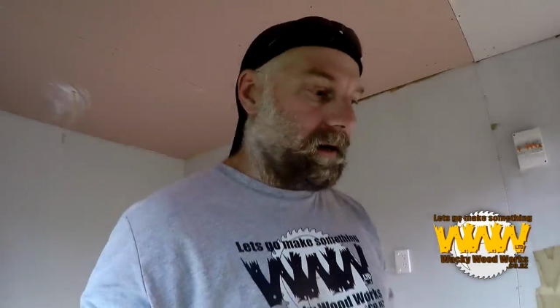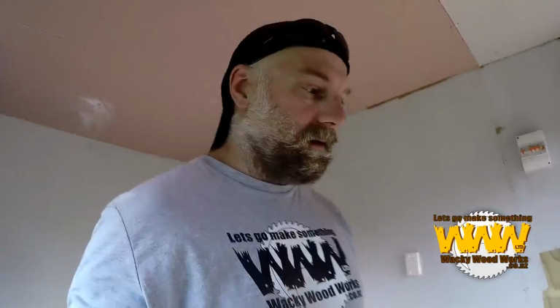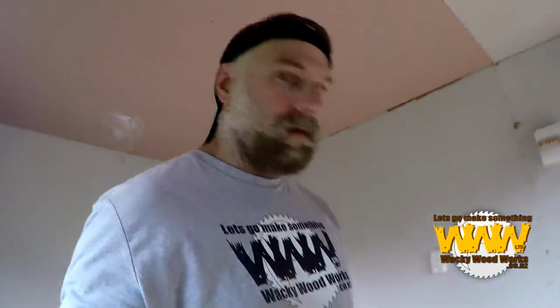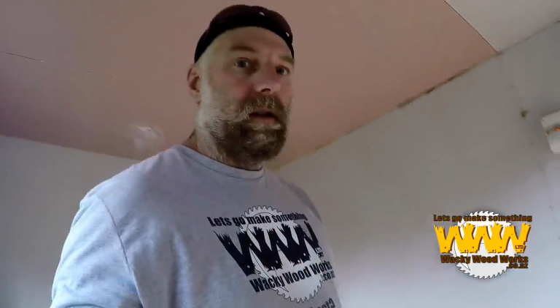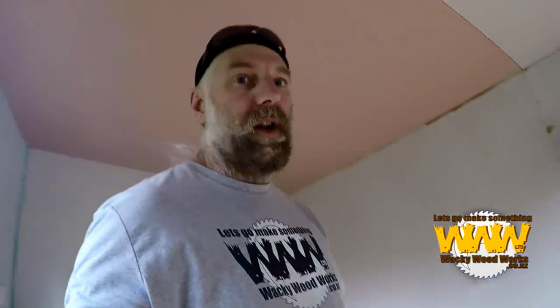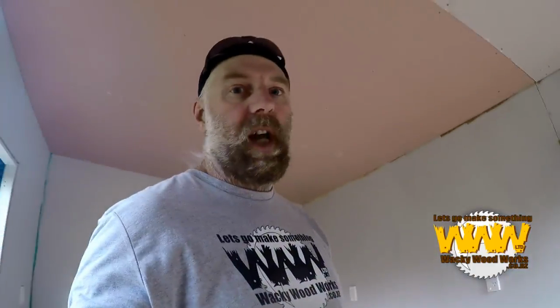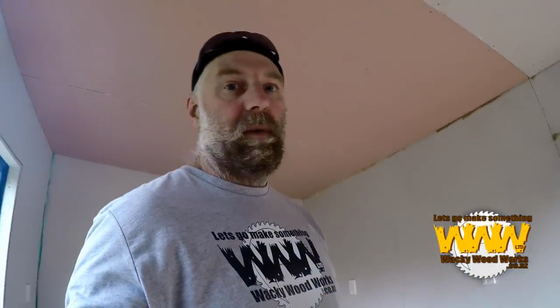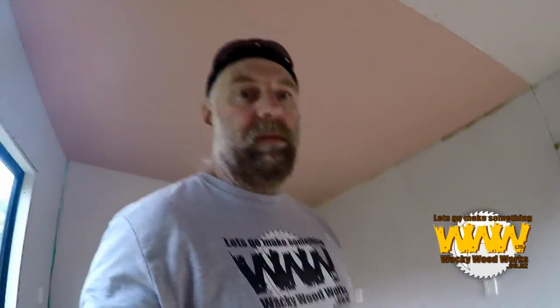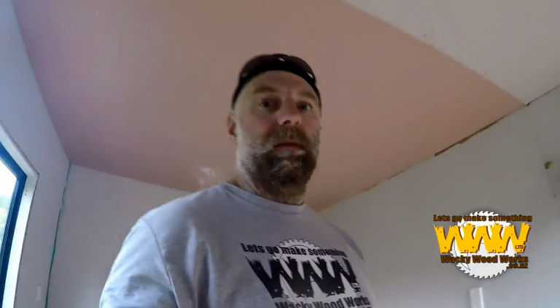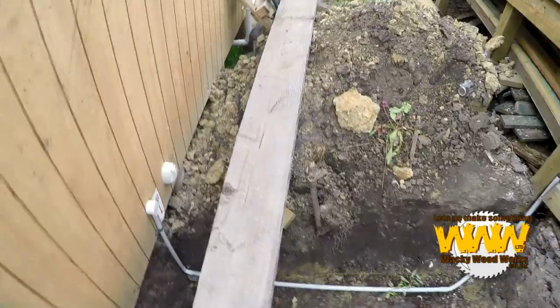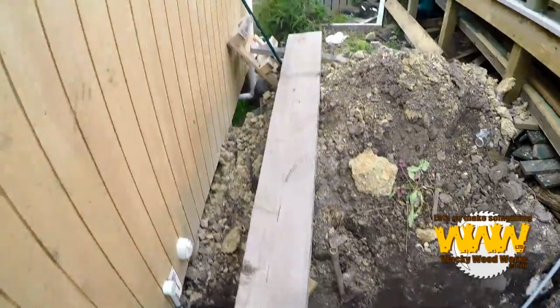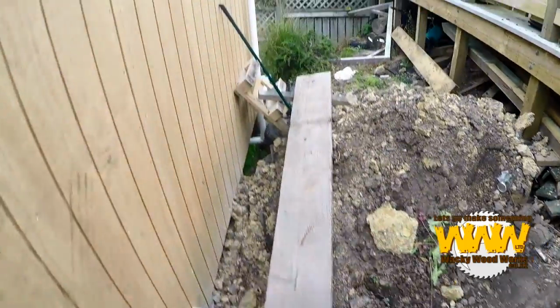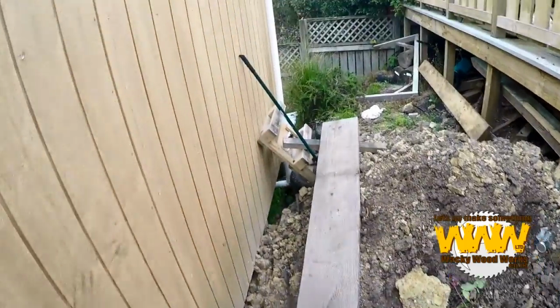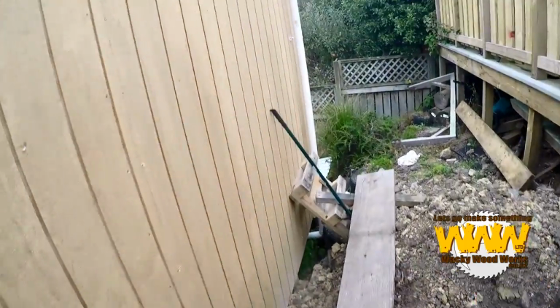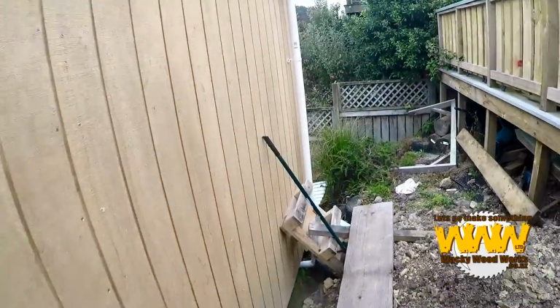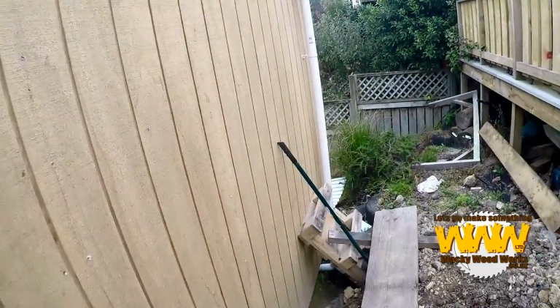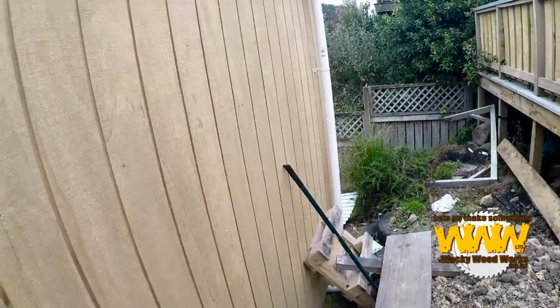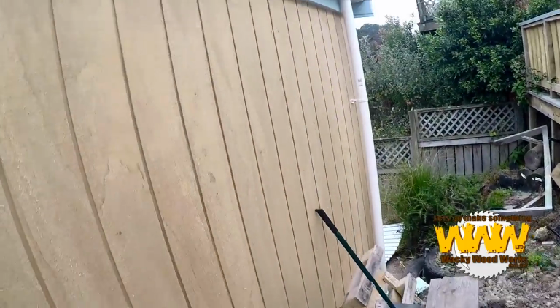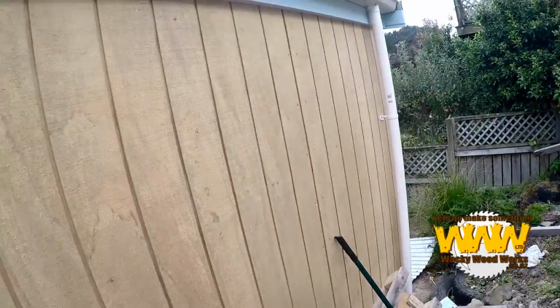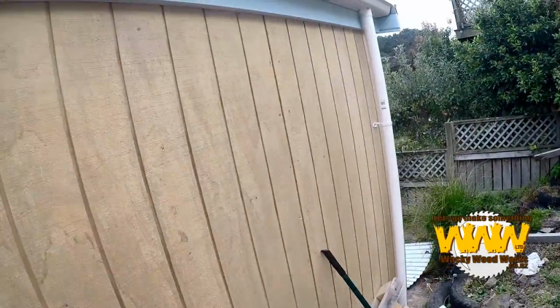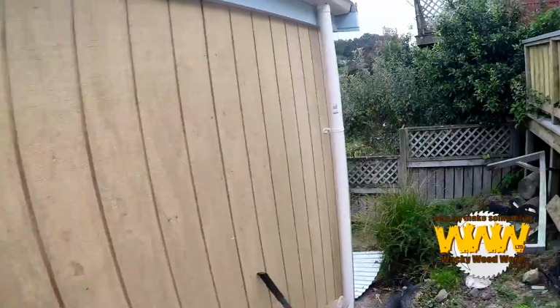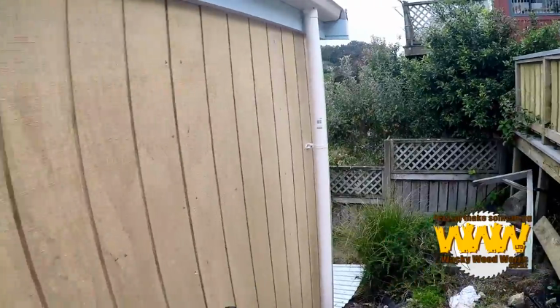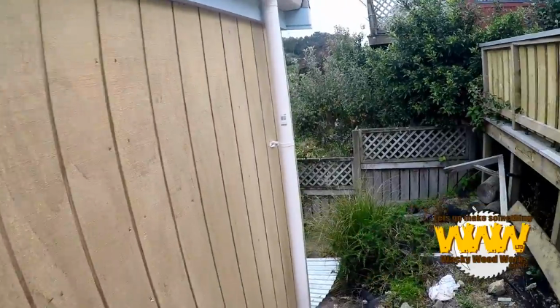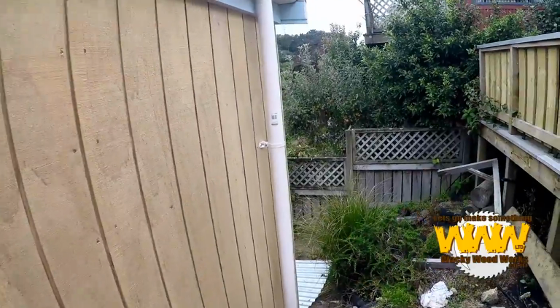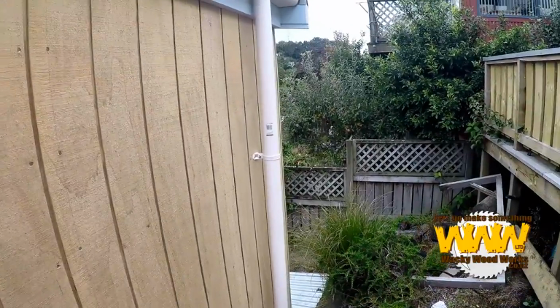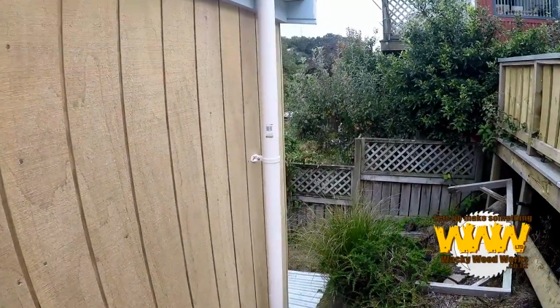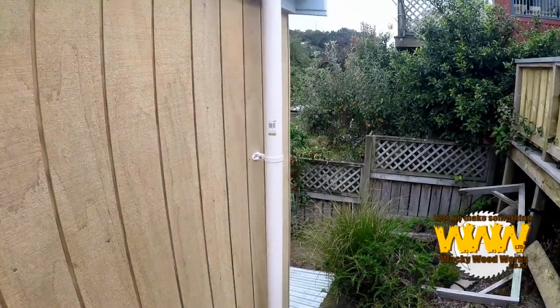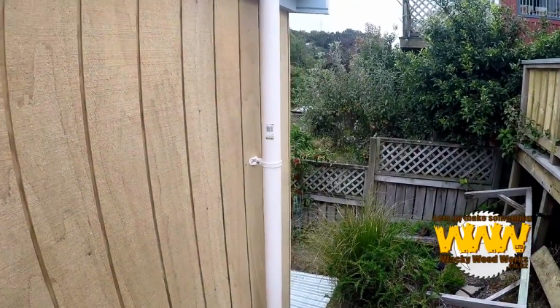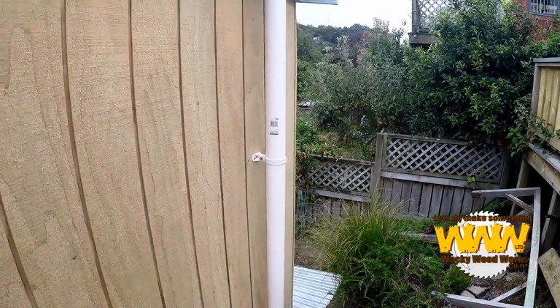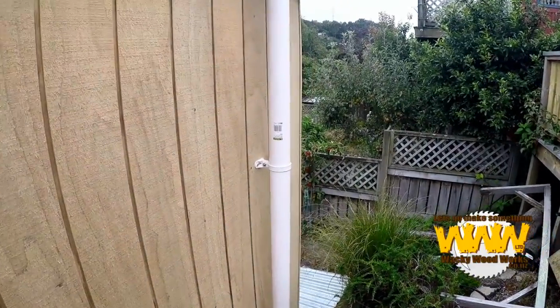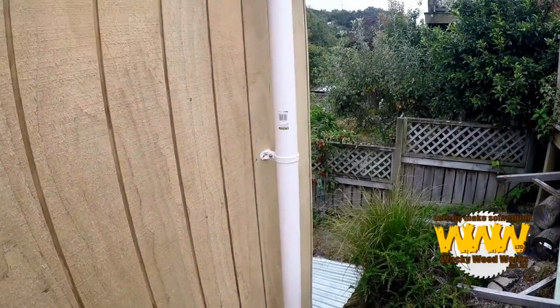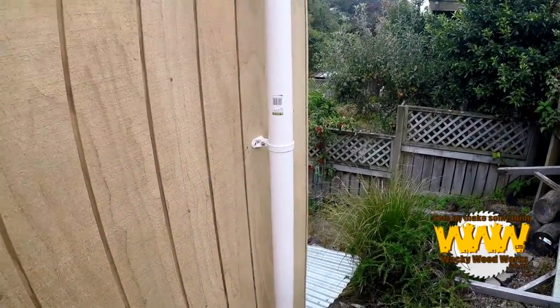And lino, carpet, whatever. We've got the guttering up as well as the downpipe.